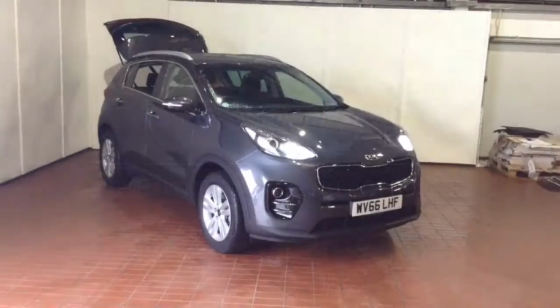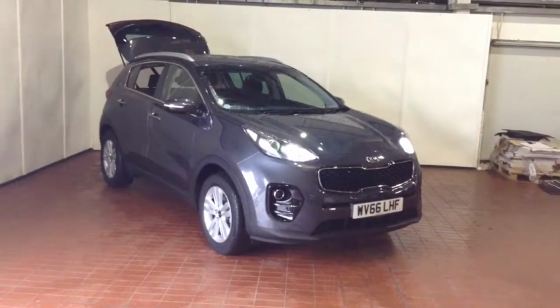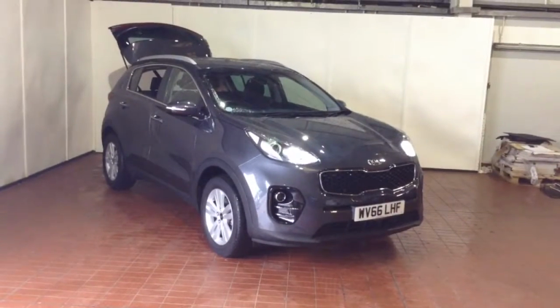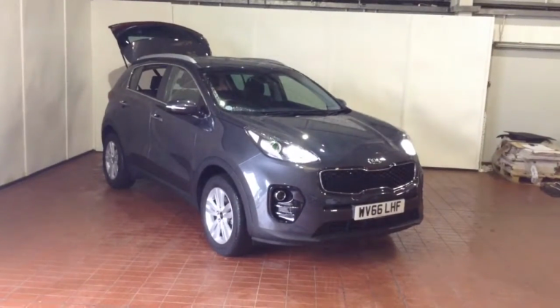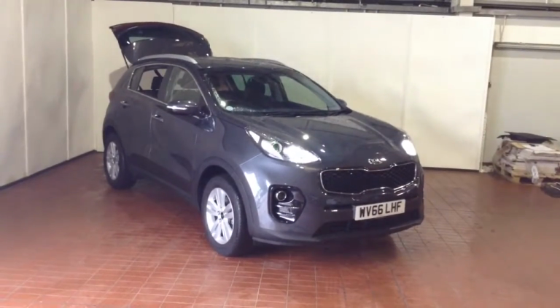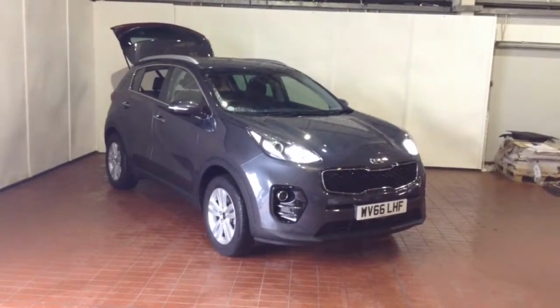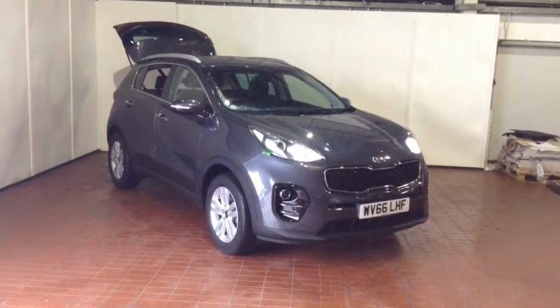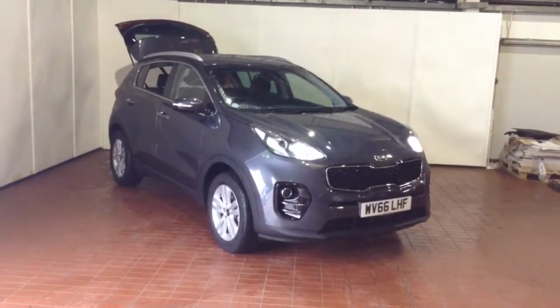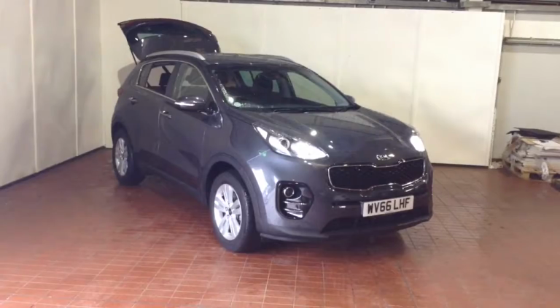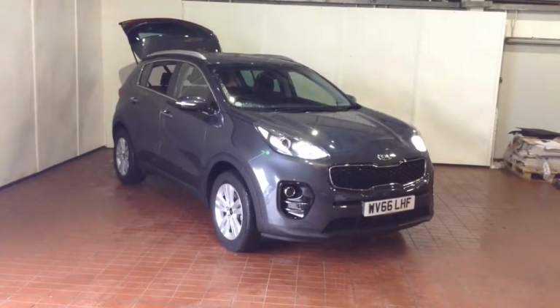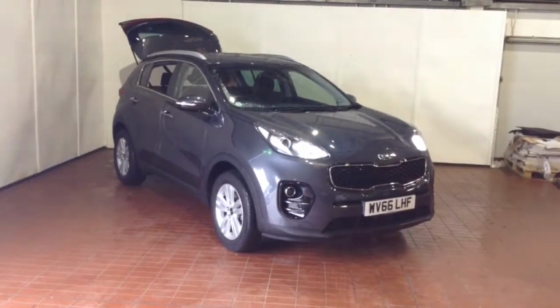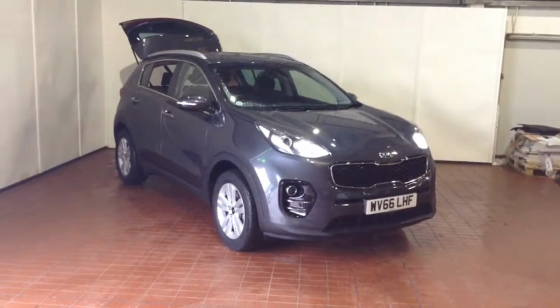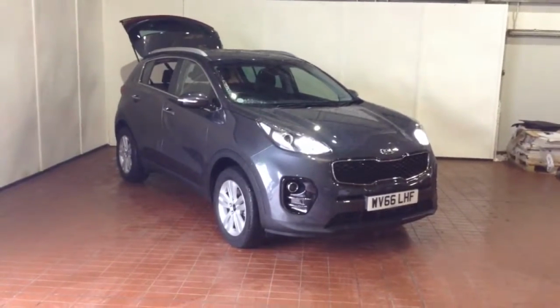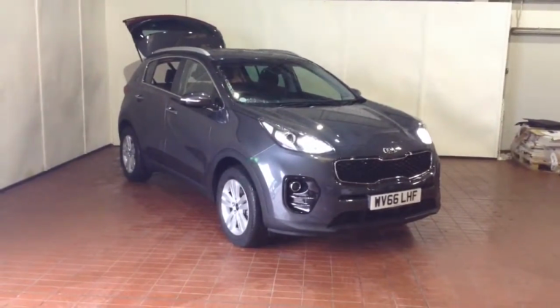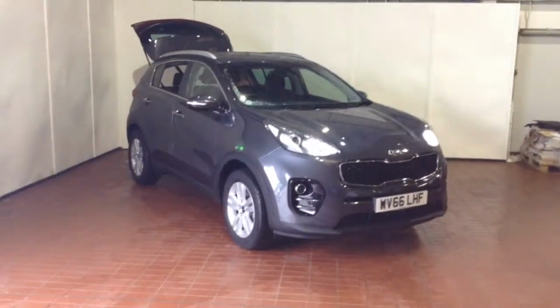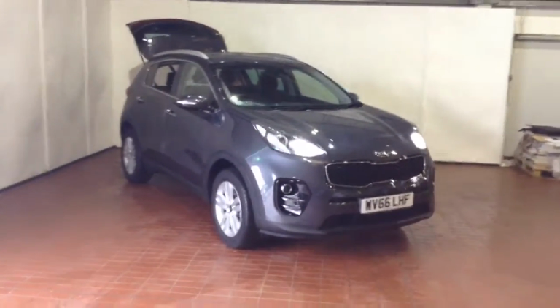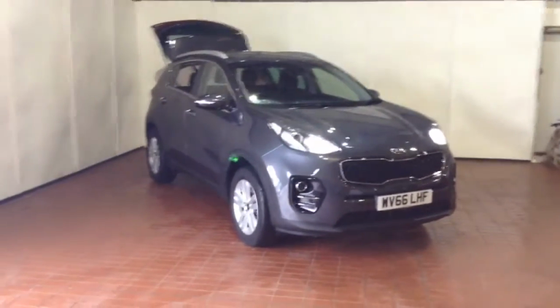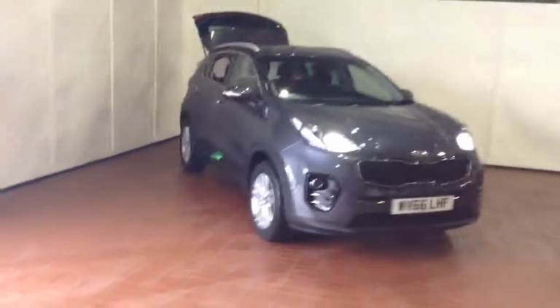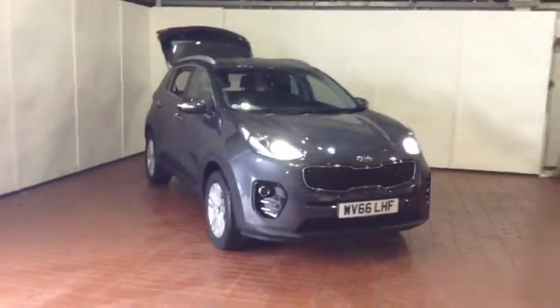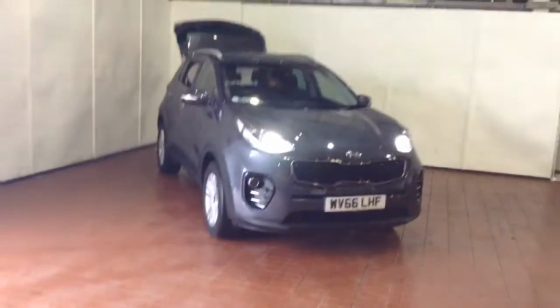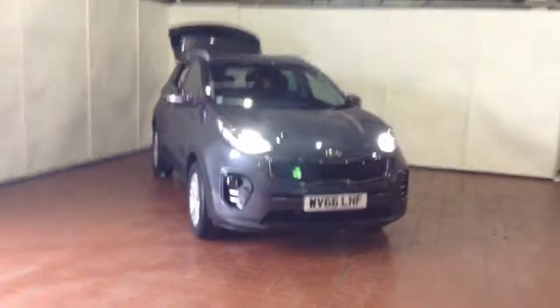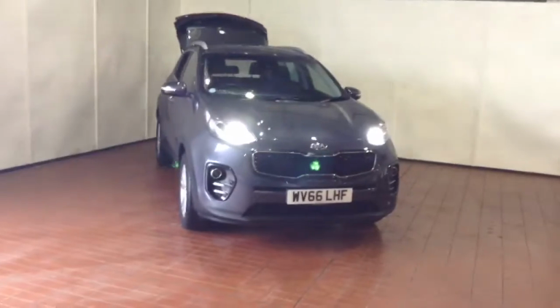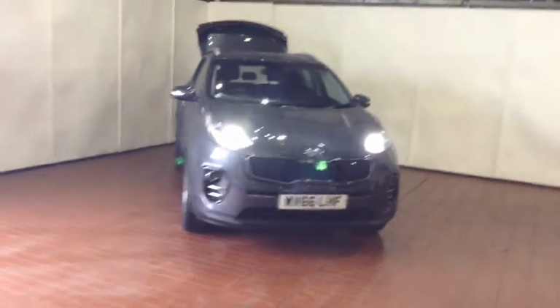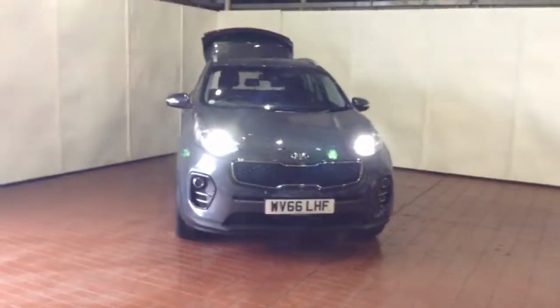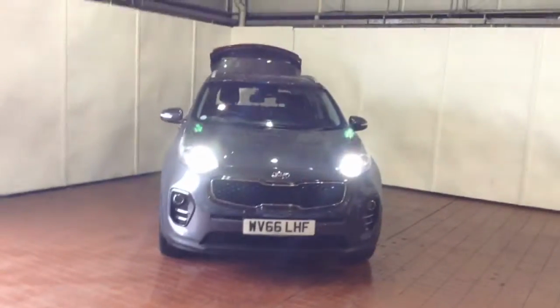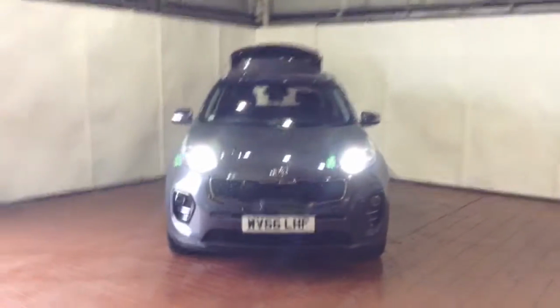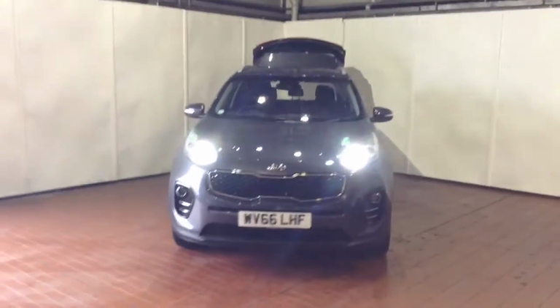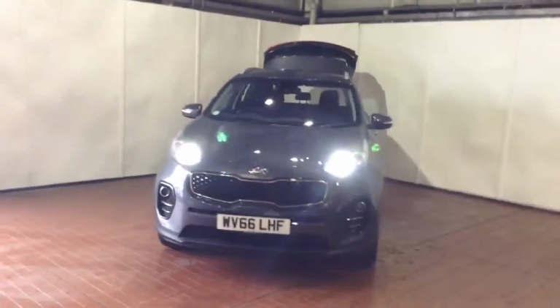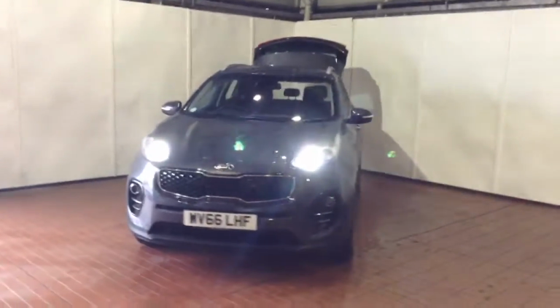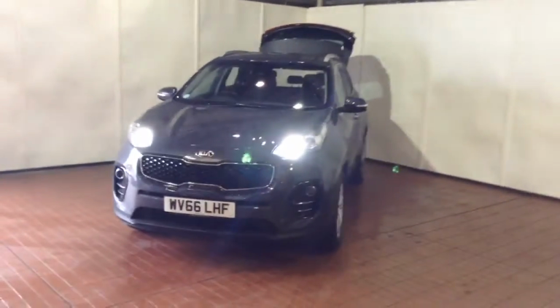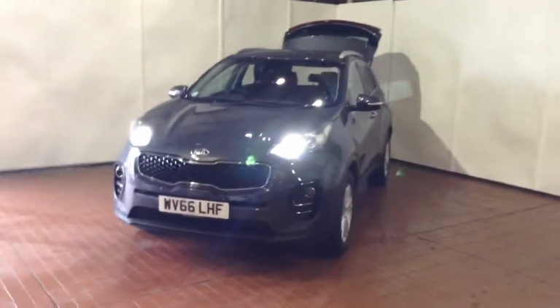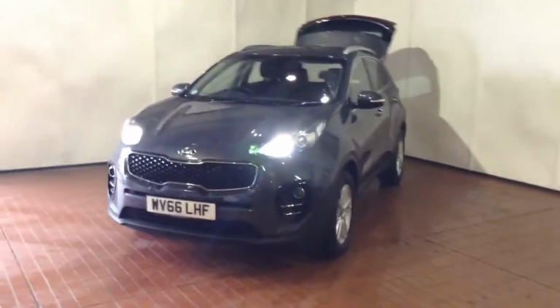Welcome to Wessex Garages in Newport. Today we have for you the Kia Sportage 1.7 litre CRDI ISG2. This vehicle is in grey and it's a diesel manual. It was first registered in 2016 and has one previous owner.